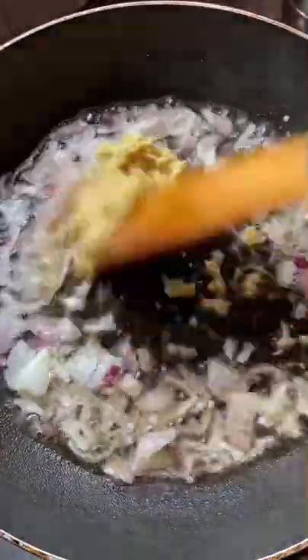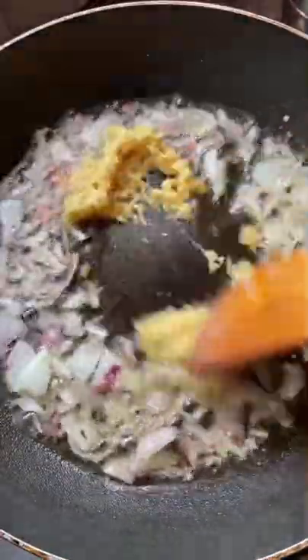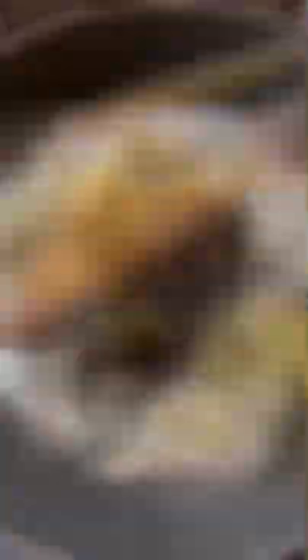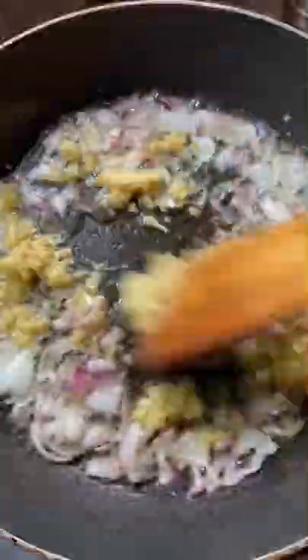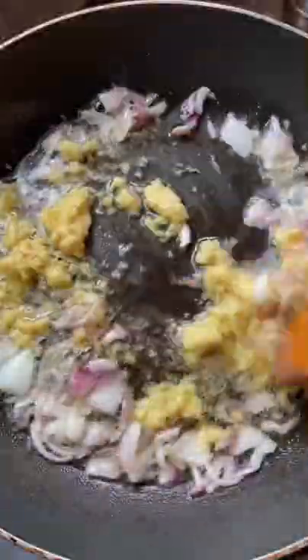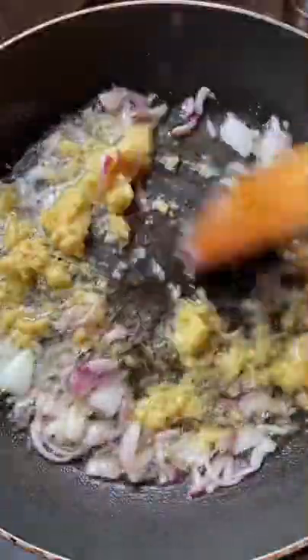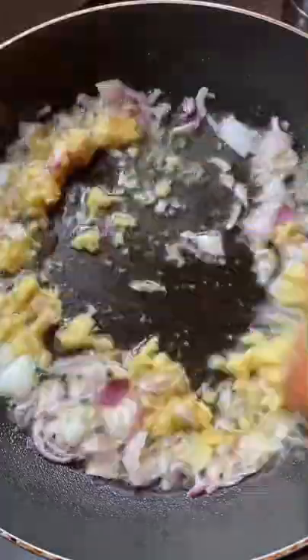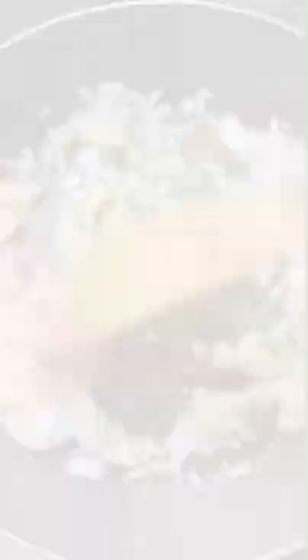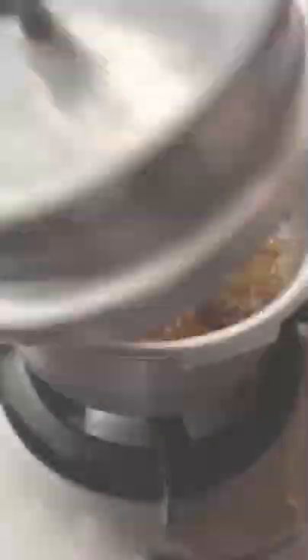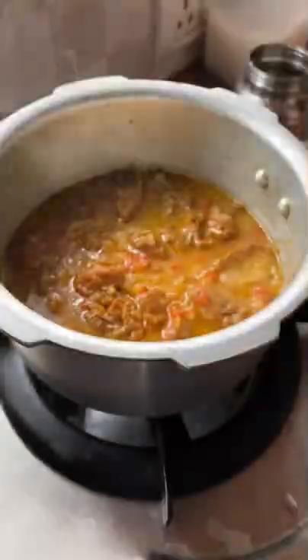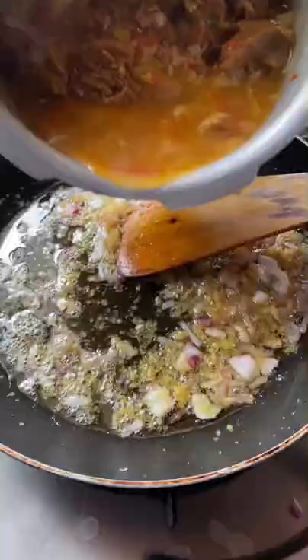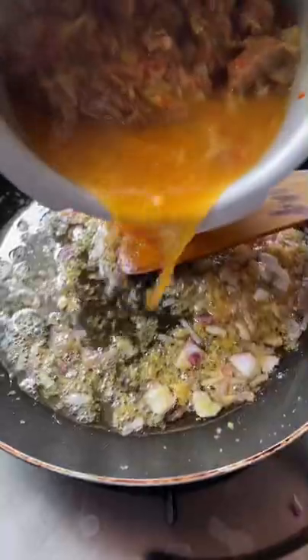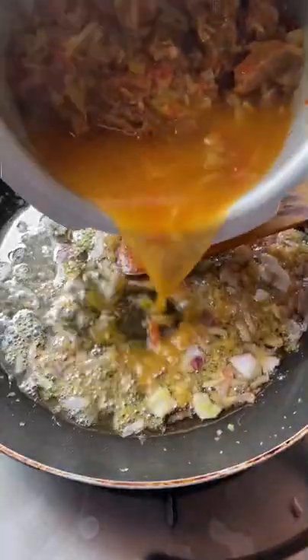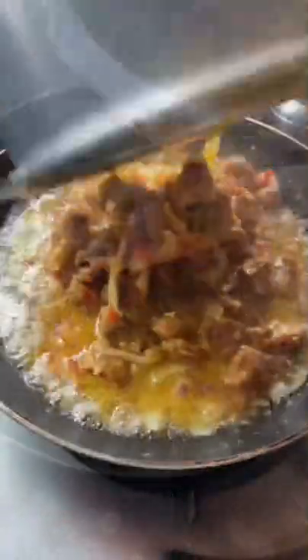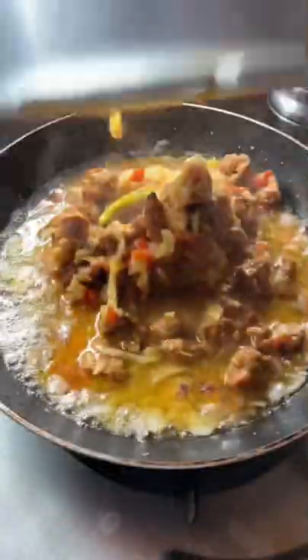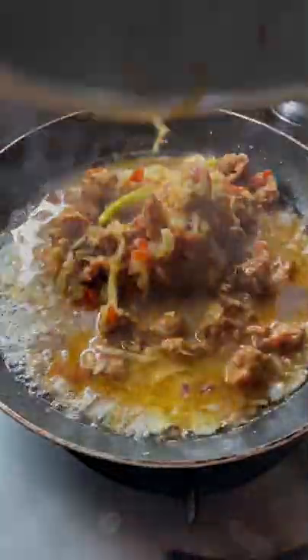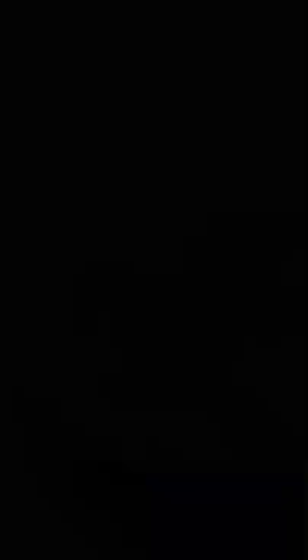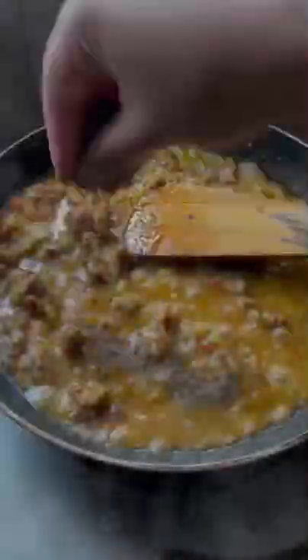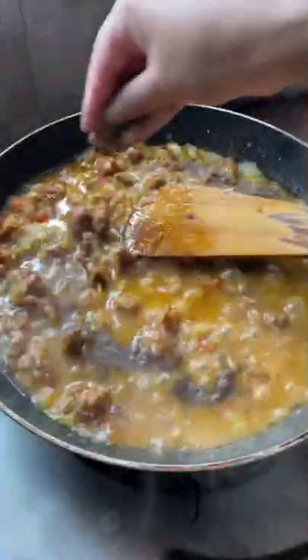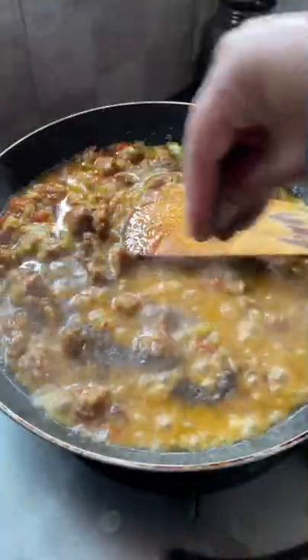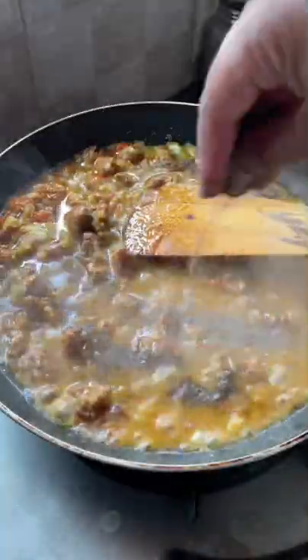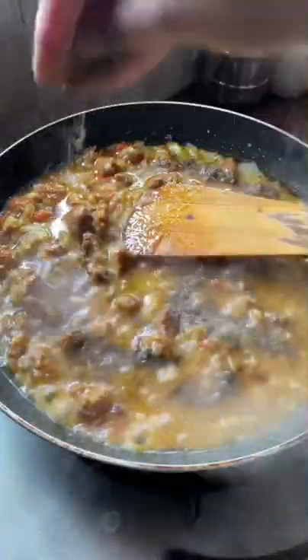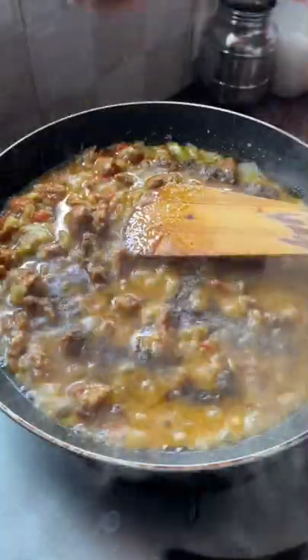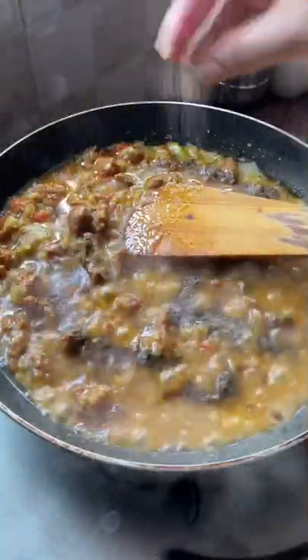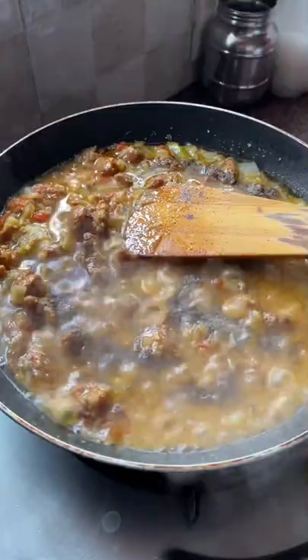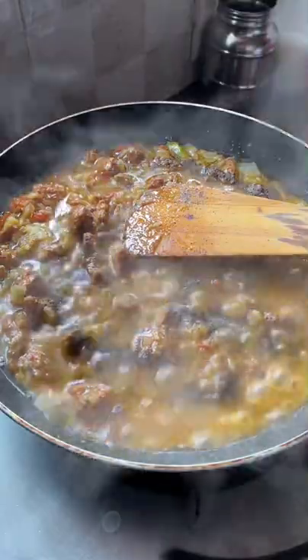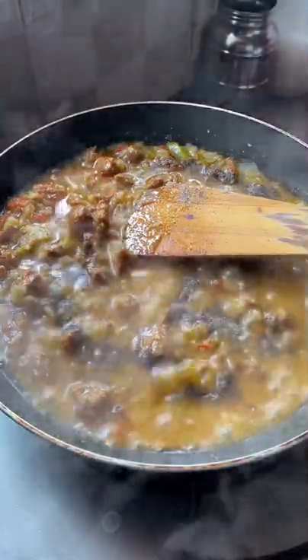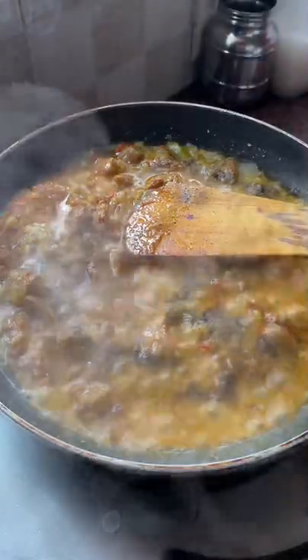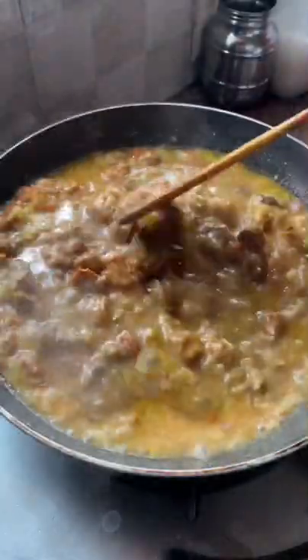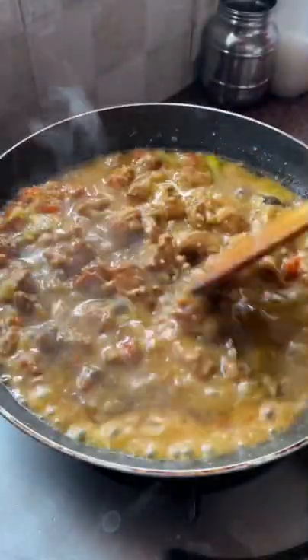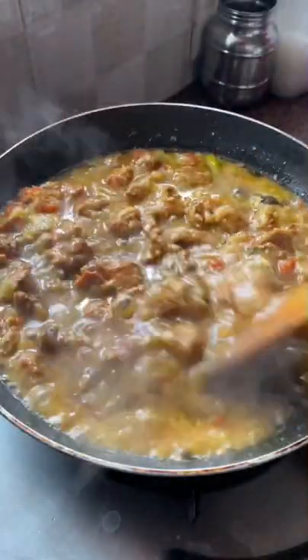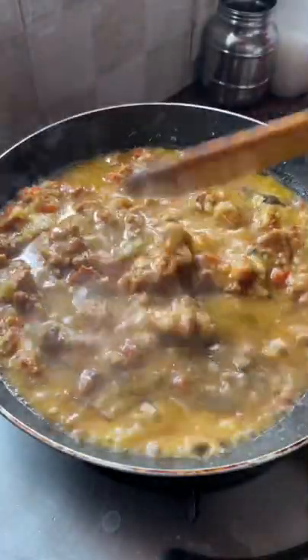Let's put 2 spoons of oil in the pan. Let's put the rice in the pan.